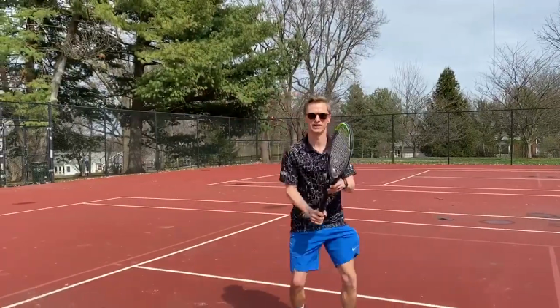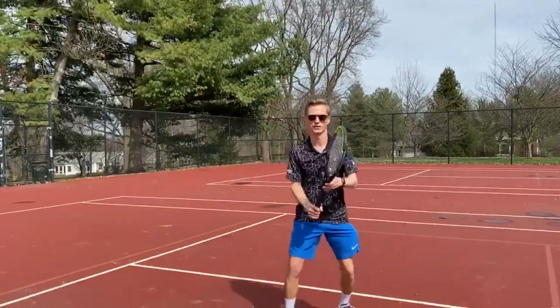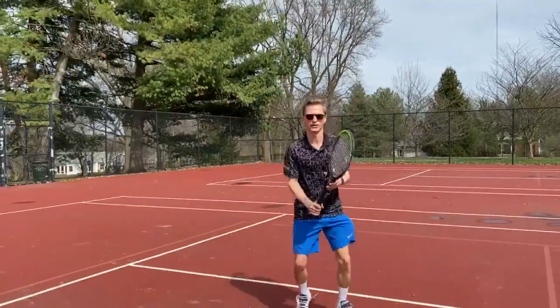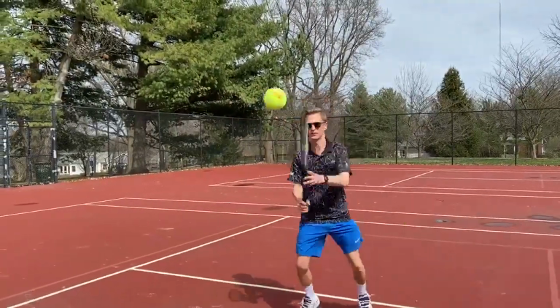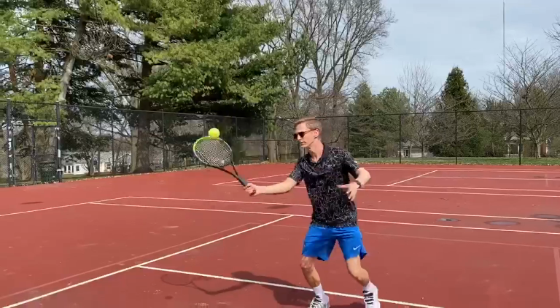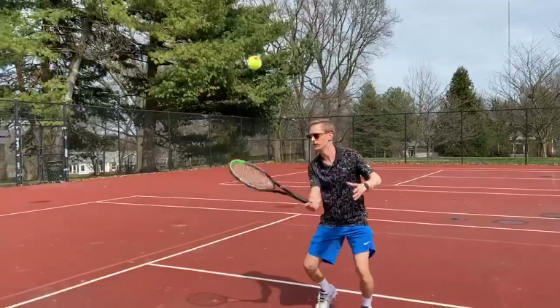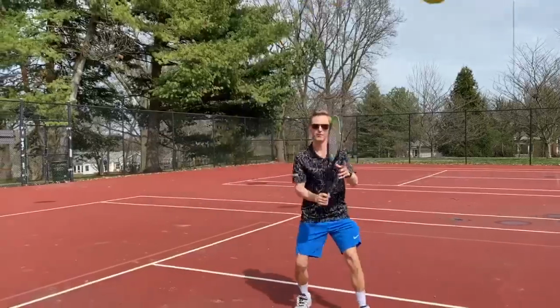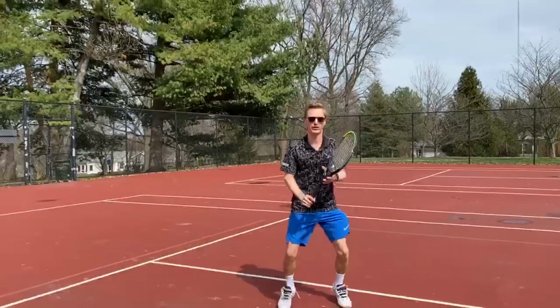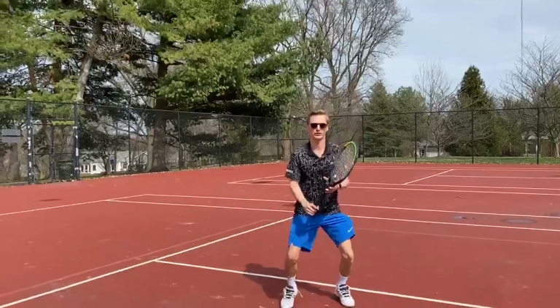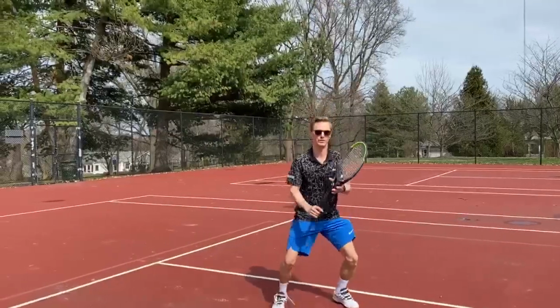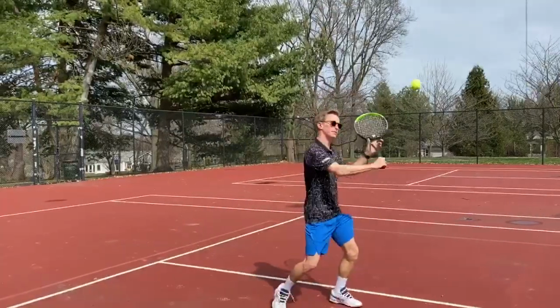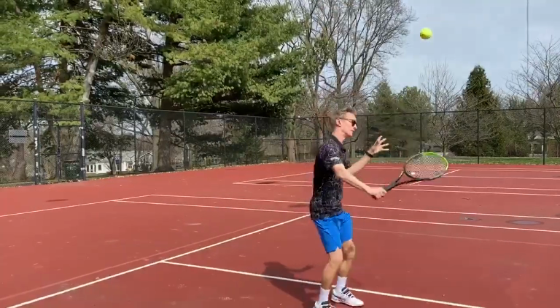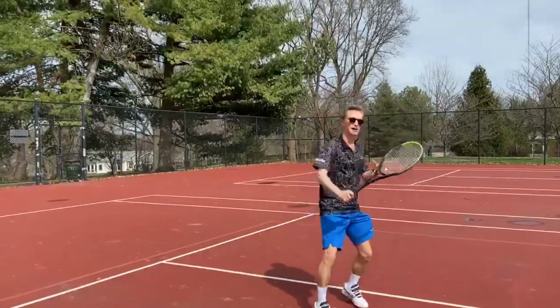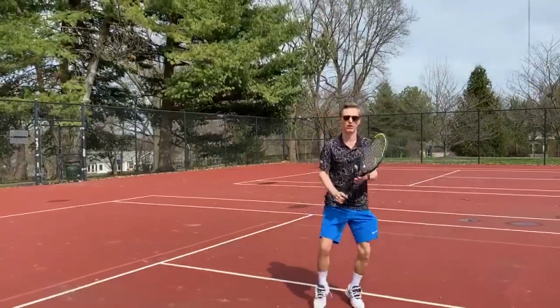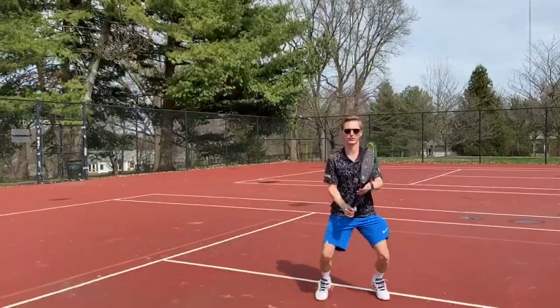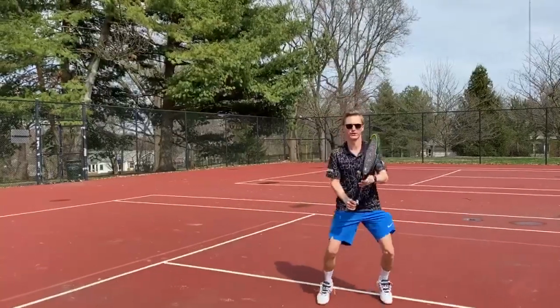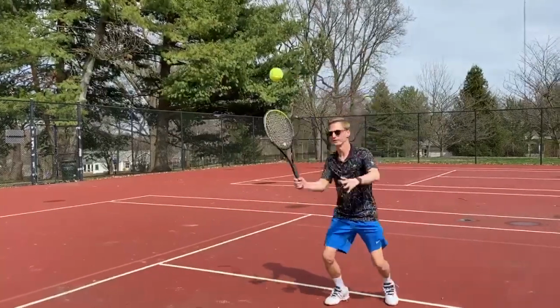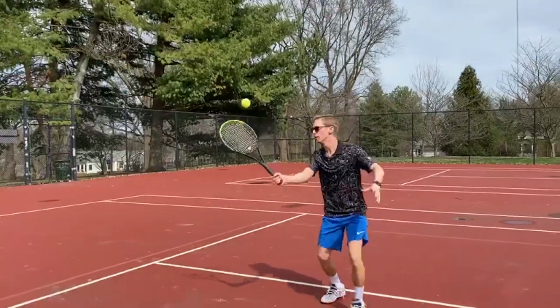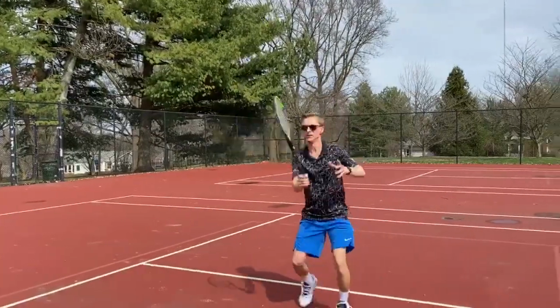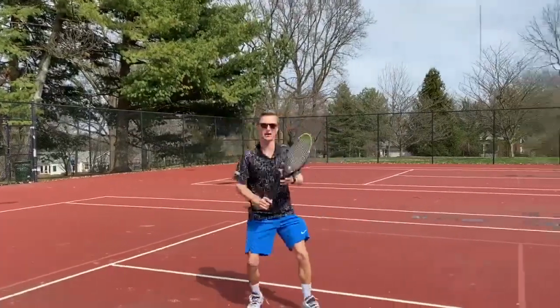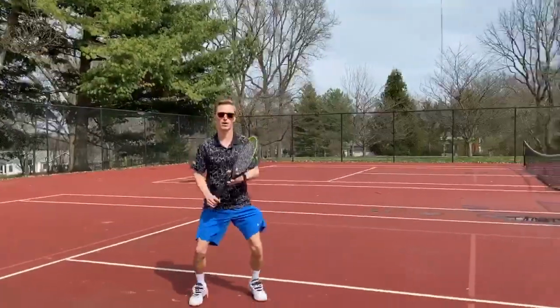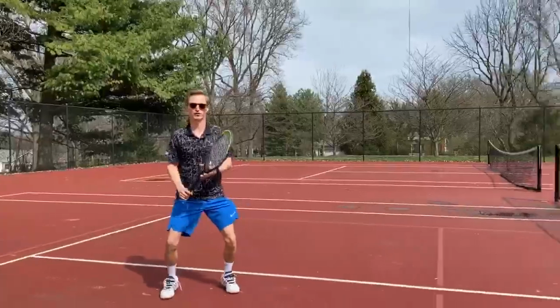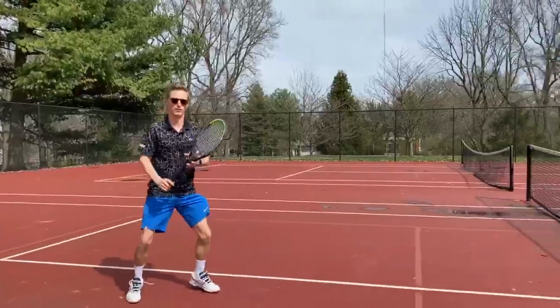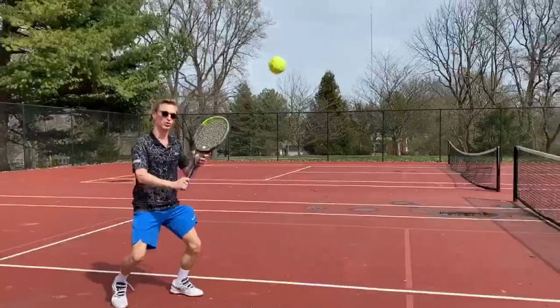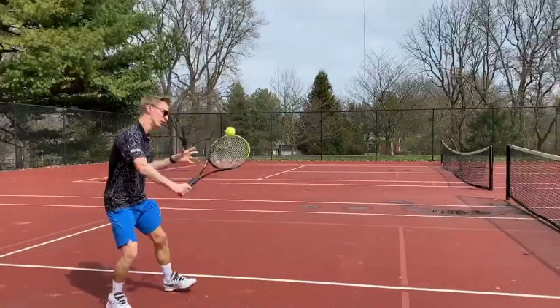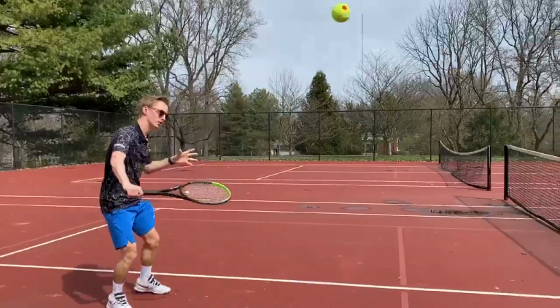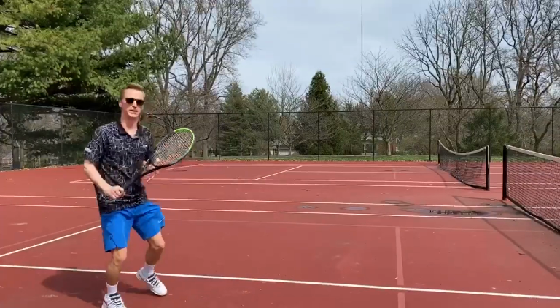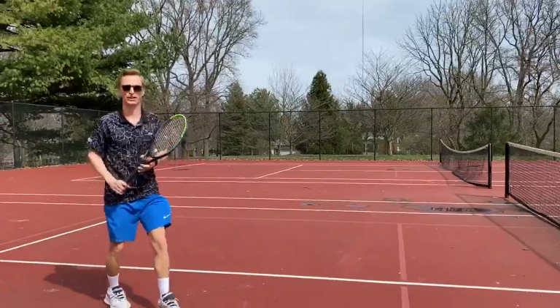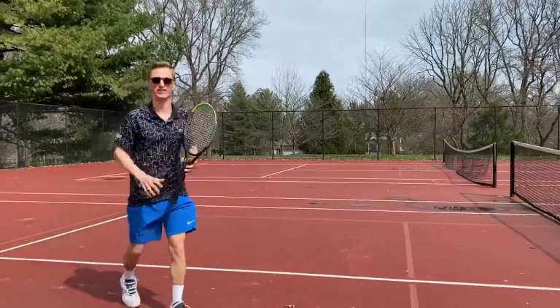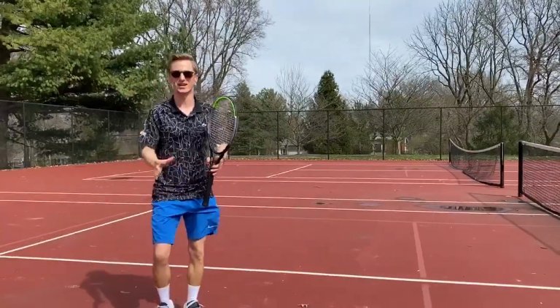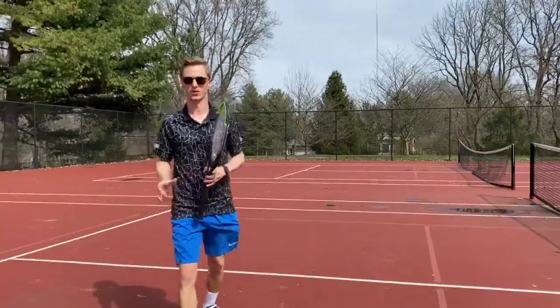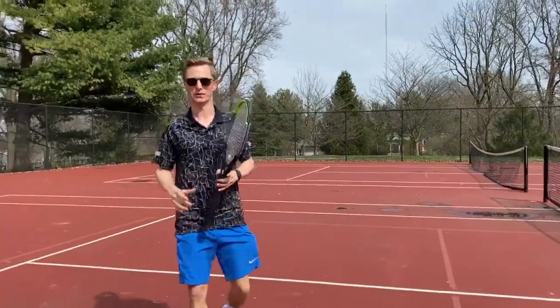Let's see a couple here. My split step — I'm on my toes. Split step, meeting that ball out in front. Split step, meeting that ball out in front. Able to get up to the side of the ball a little bit.